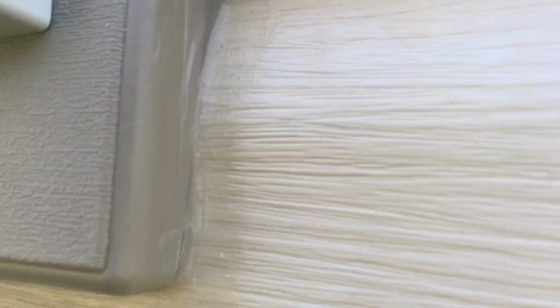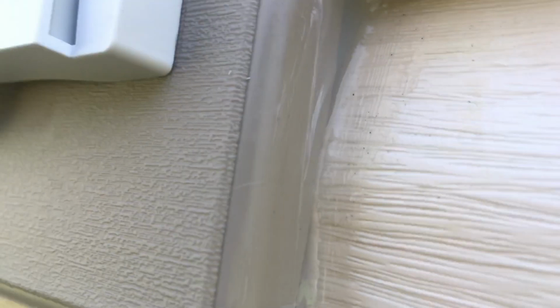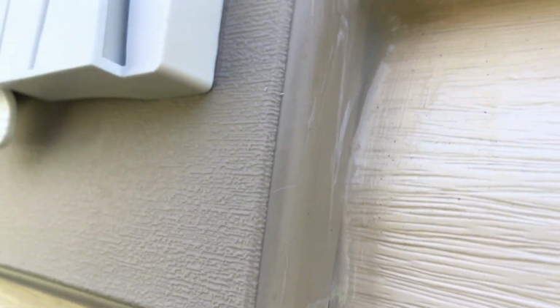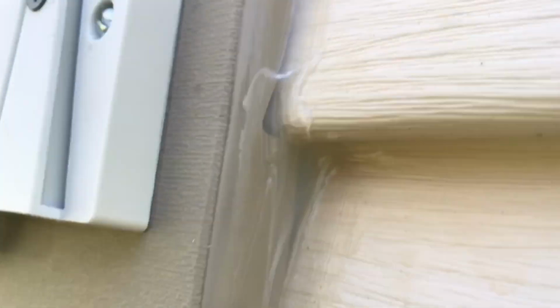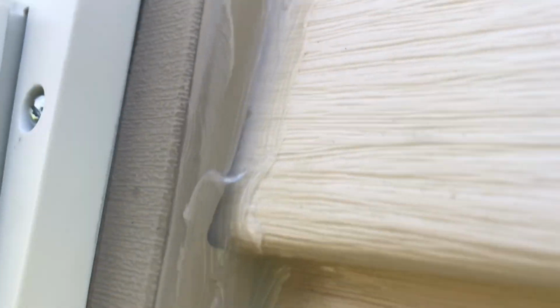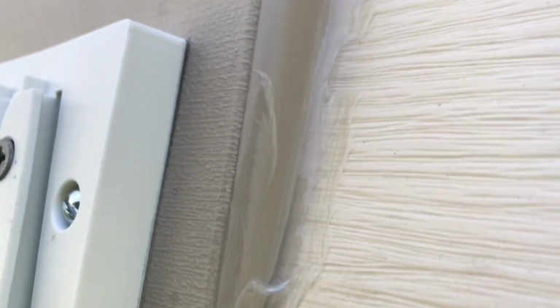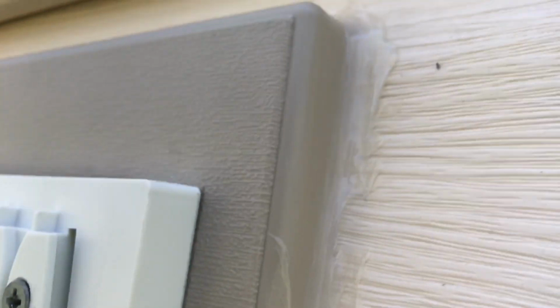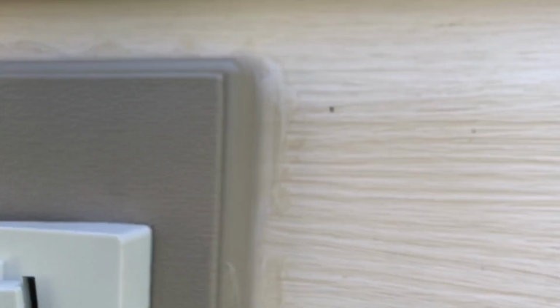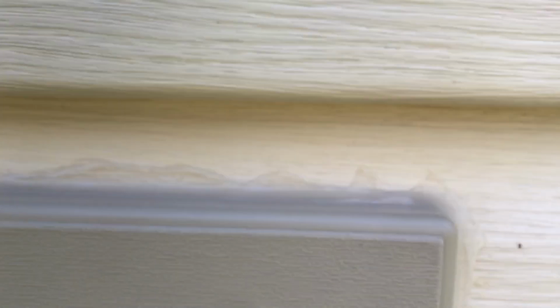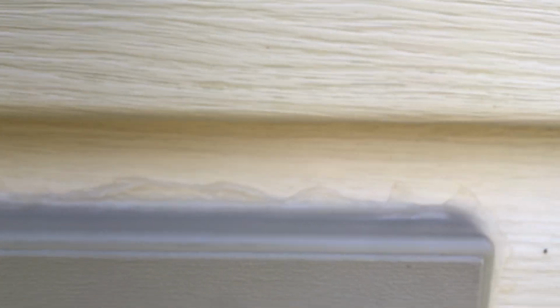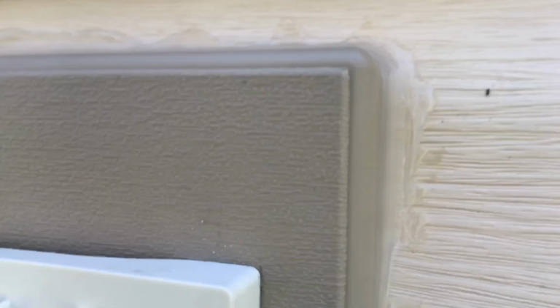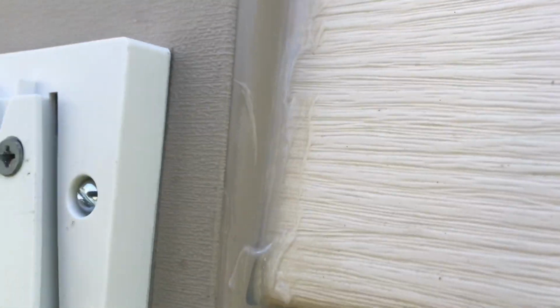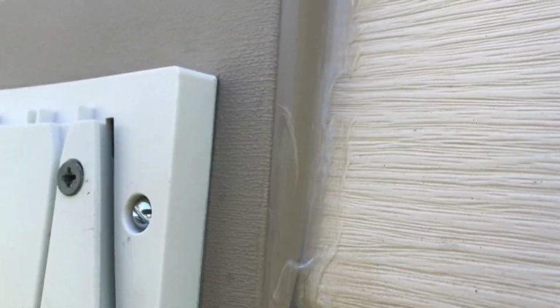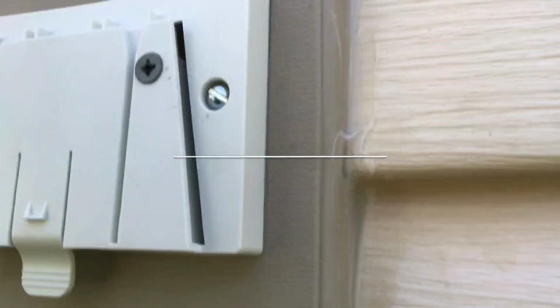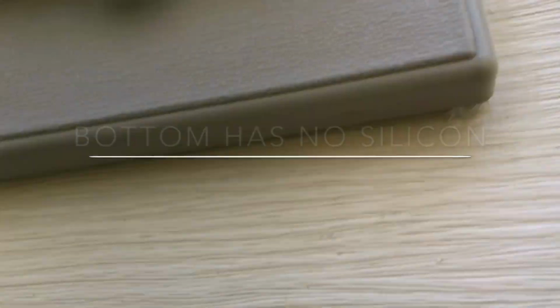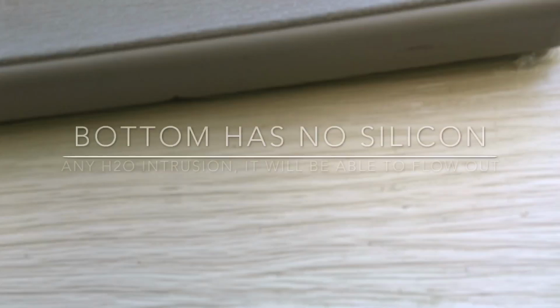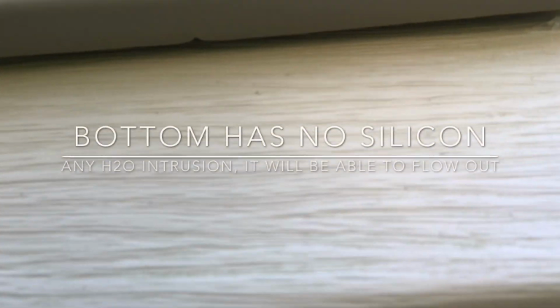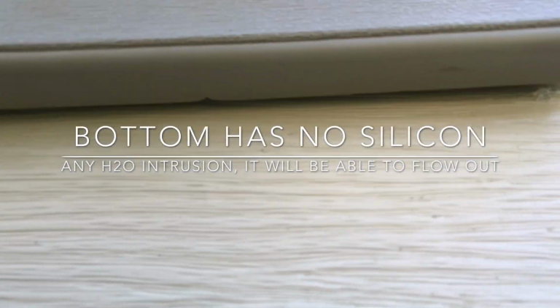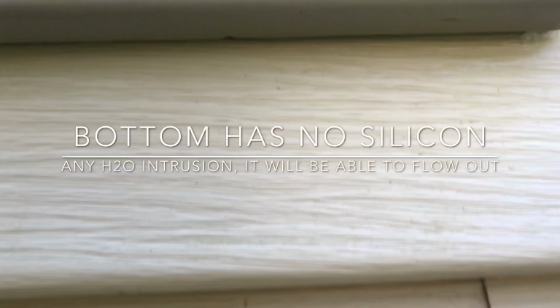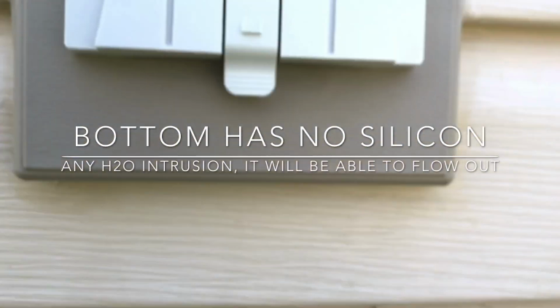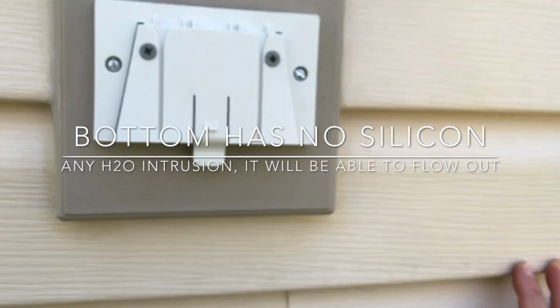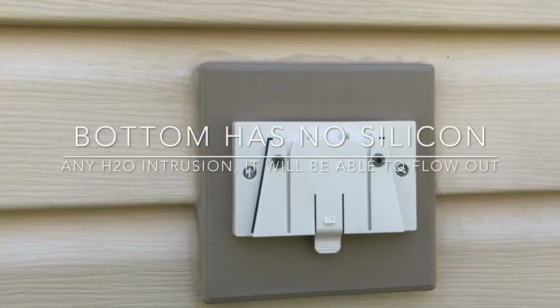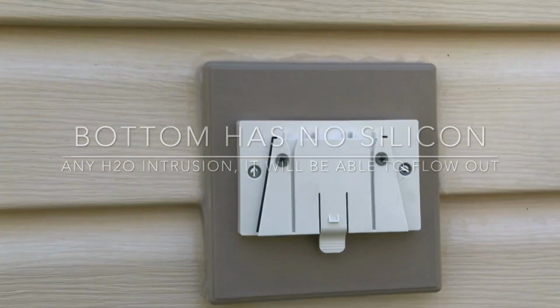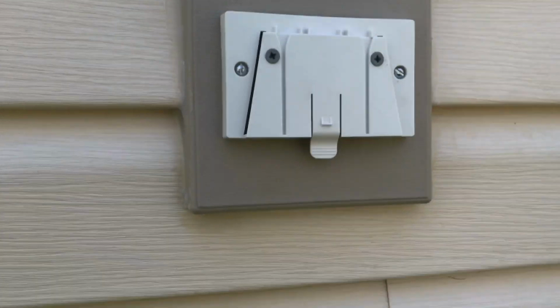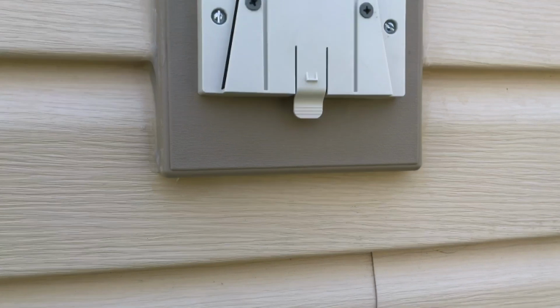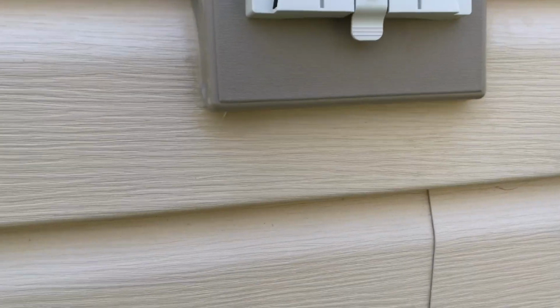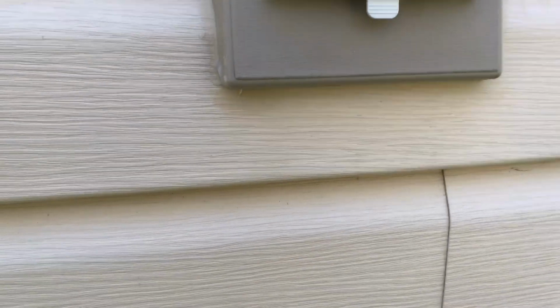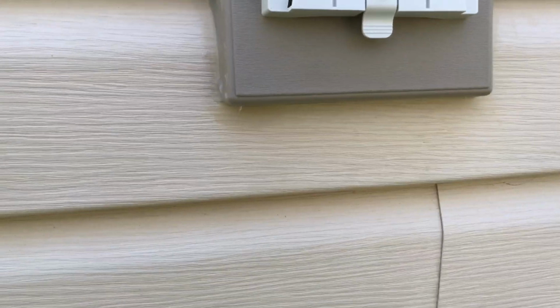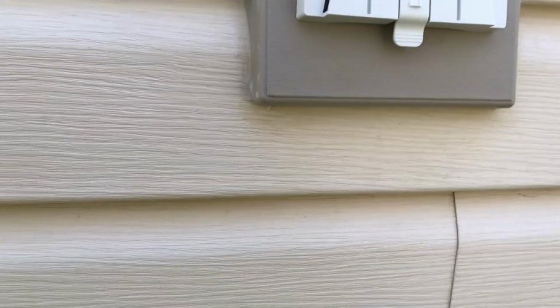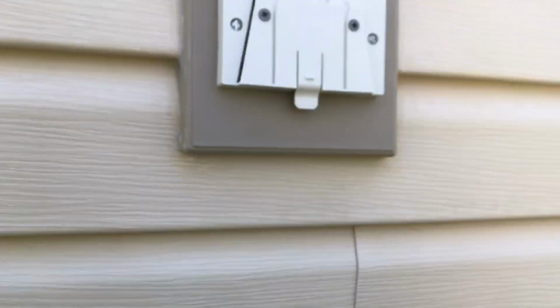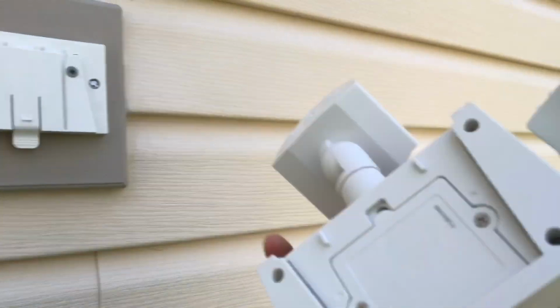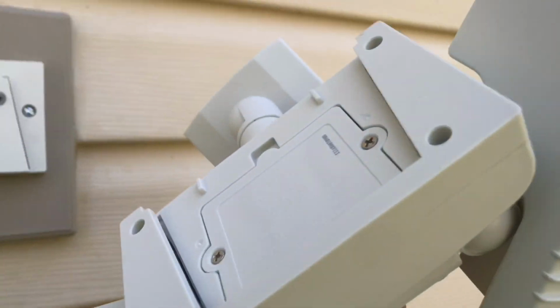Again, just put silicone on the top, both sides, then at the bottom. All right, let's put this light fixture on.